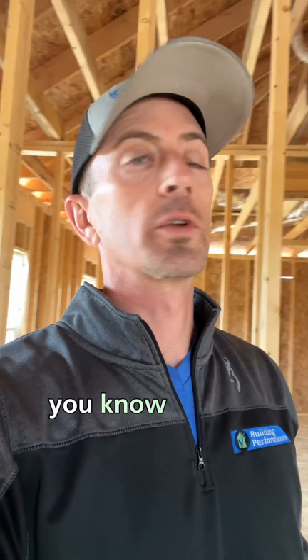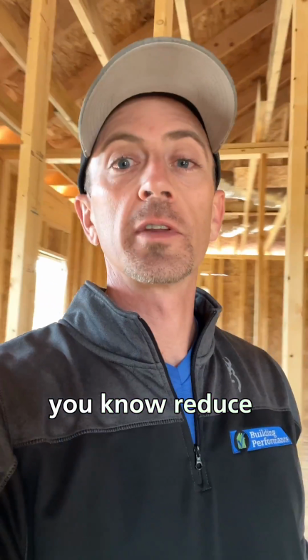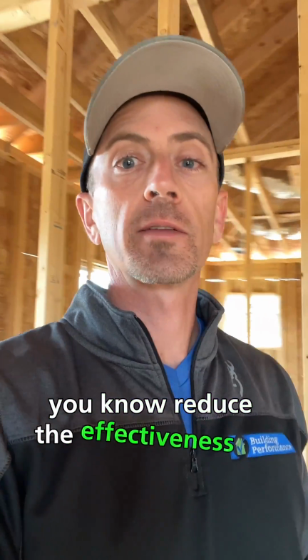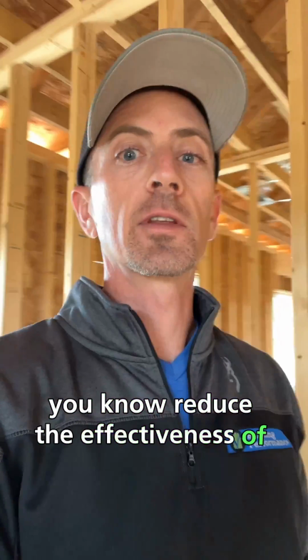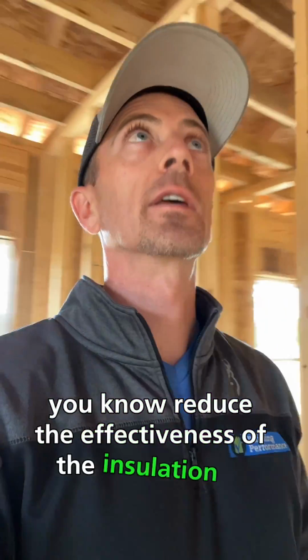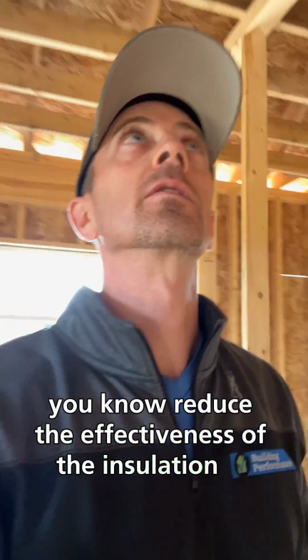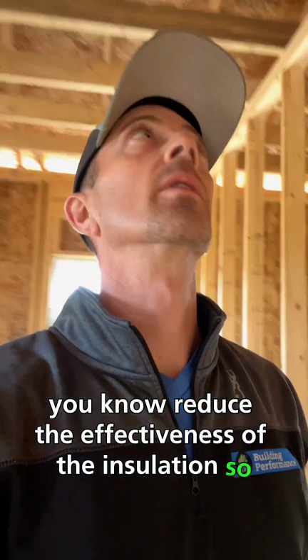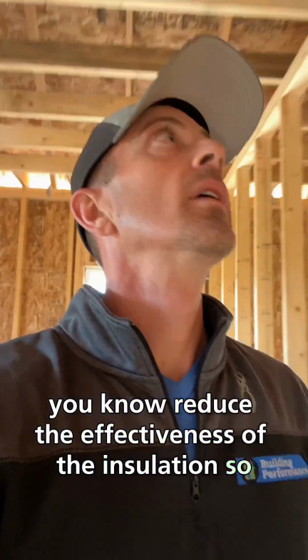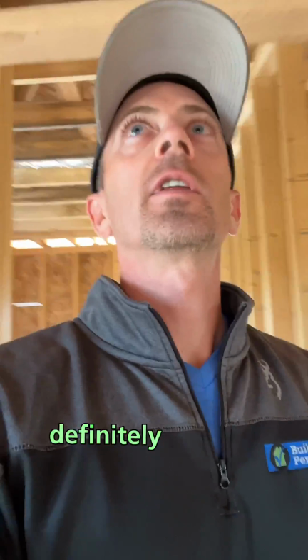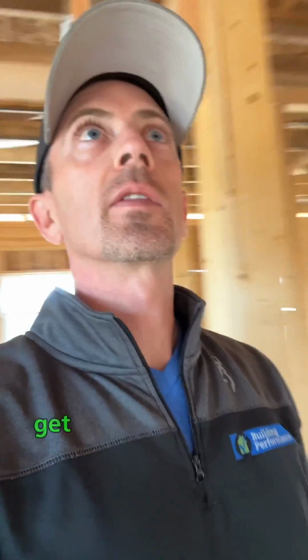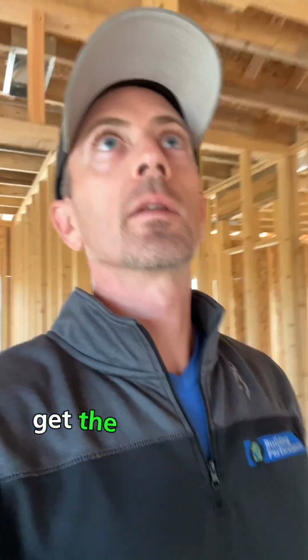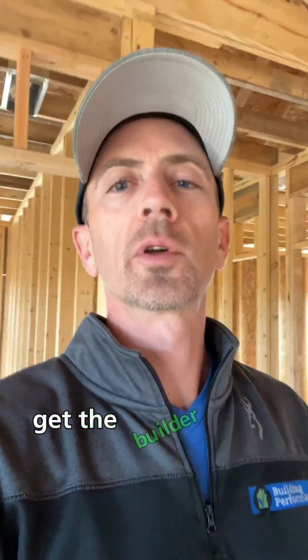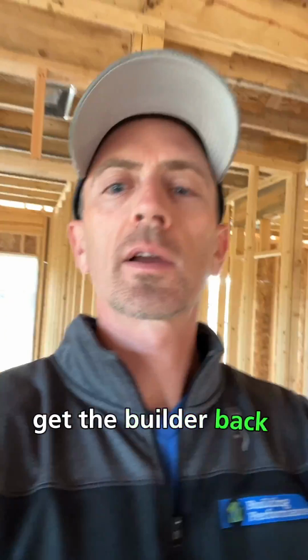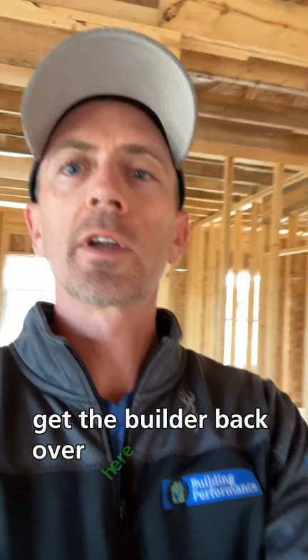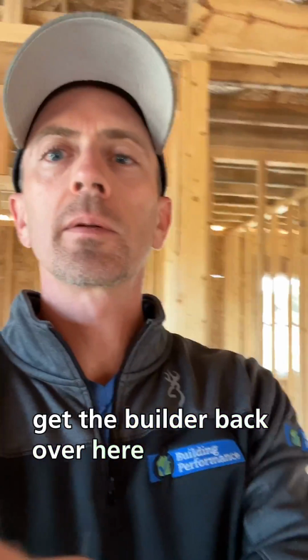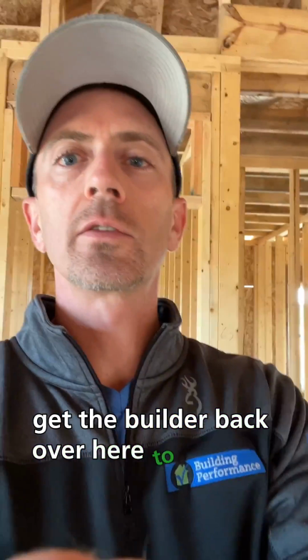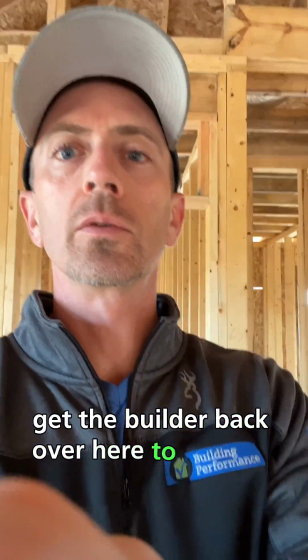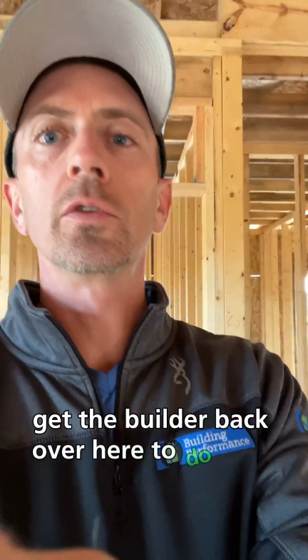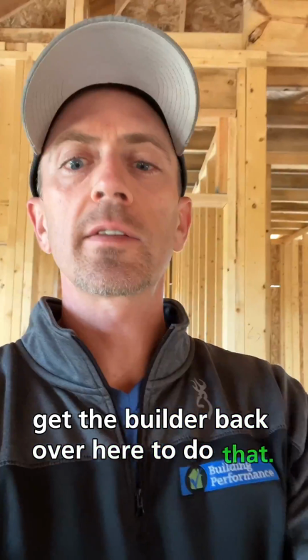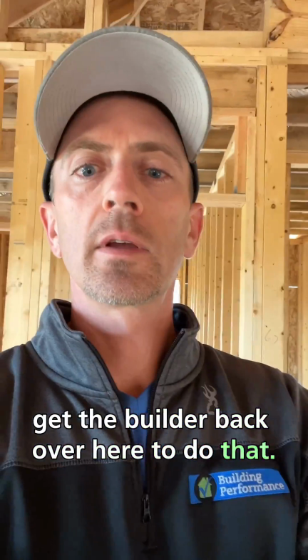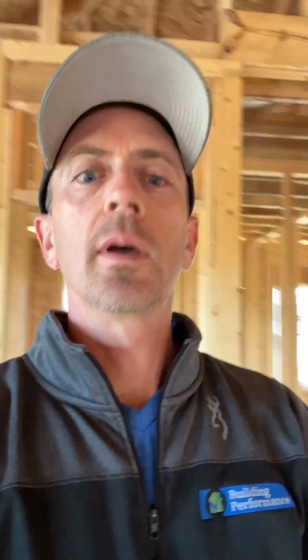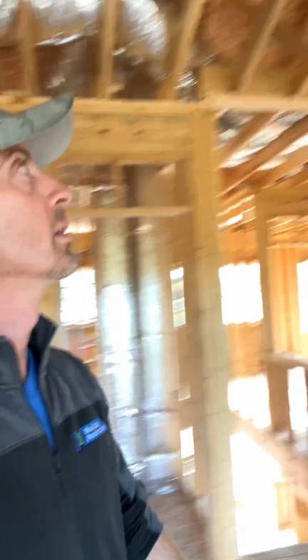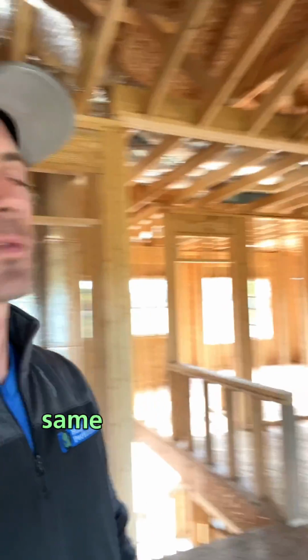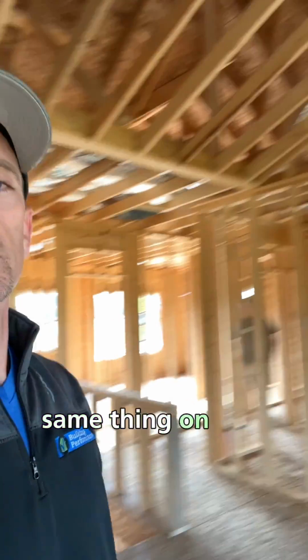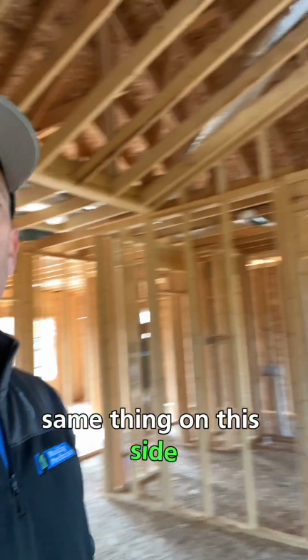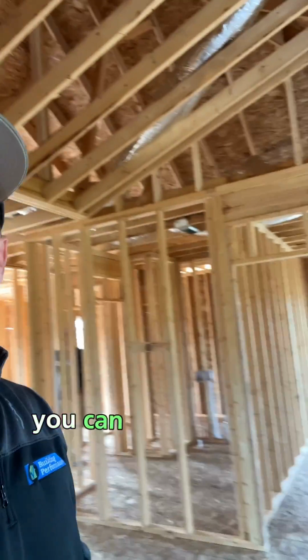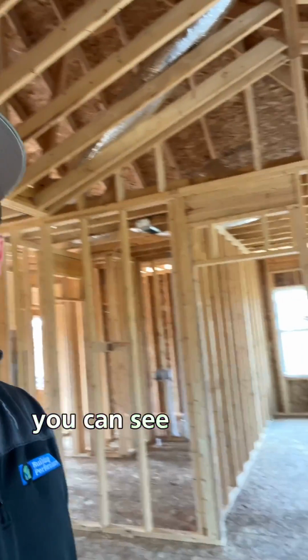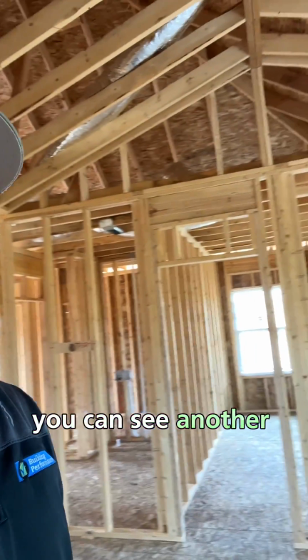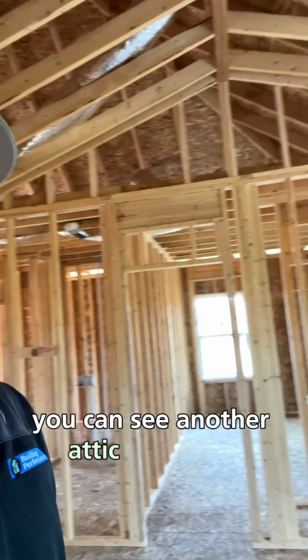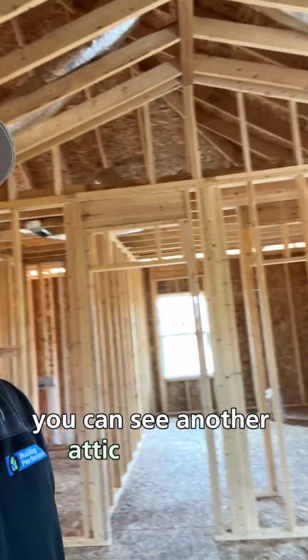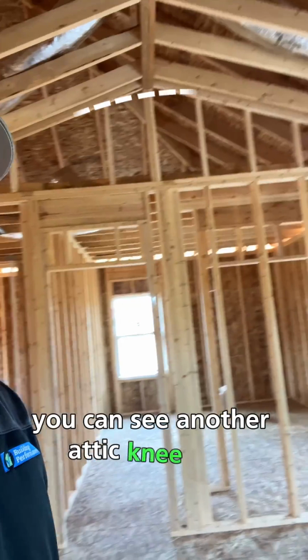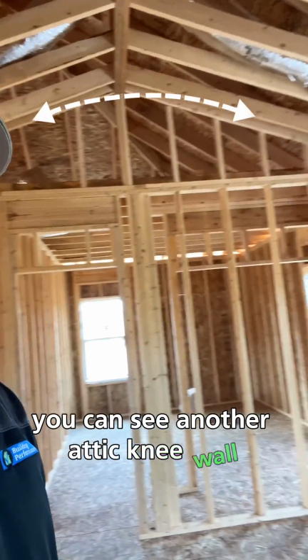The air barrier basically stops attic air from circulating through the insulation so that it doesn't reduce the effectiveness of the insulation. So we definitely need to get the builder back over here to address that. On this side you can see another attic knee wall.